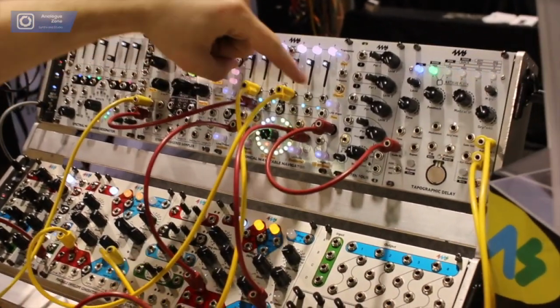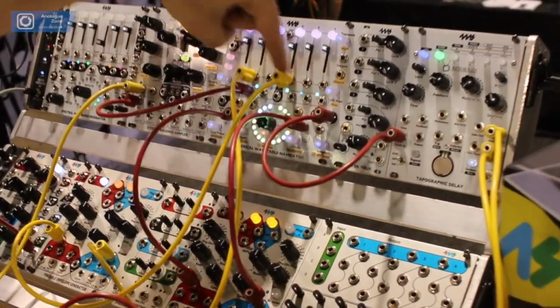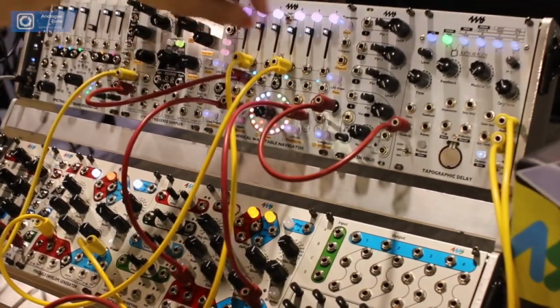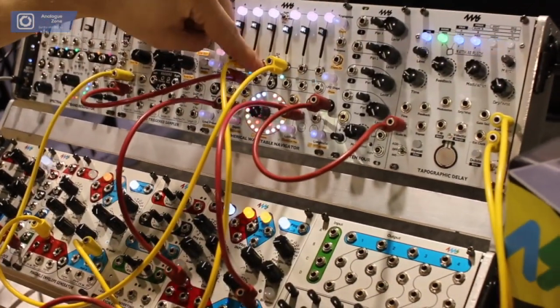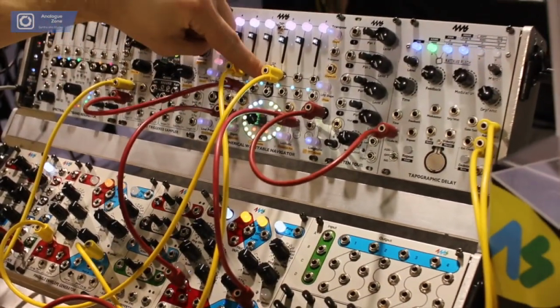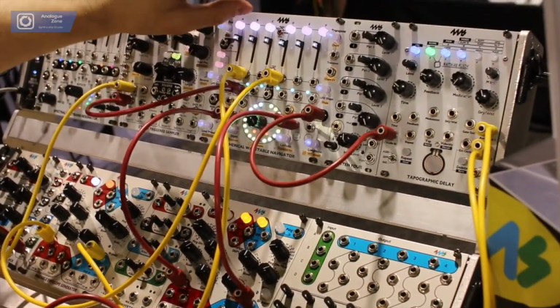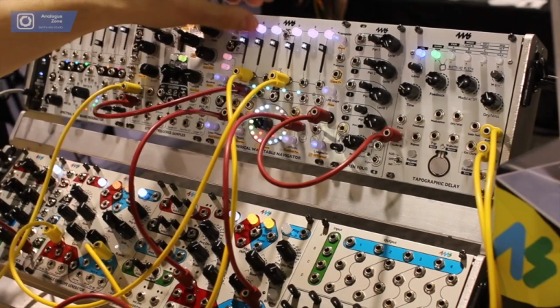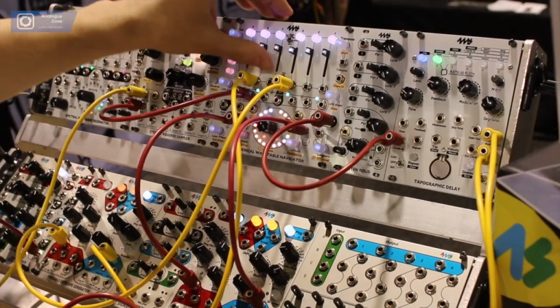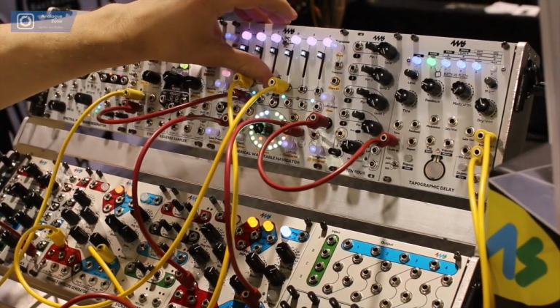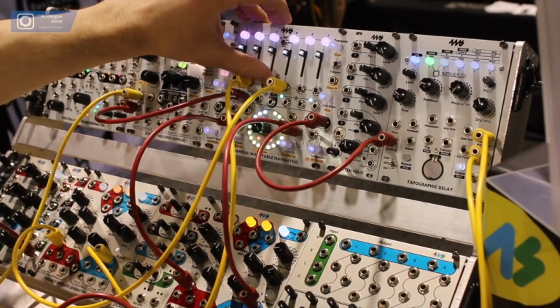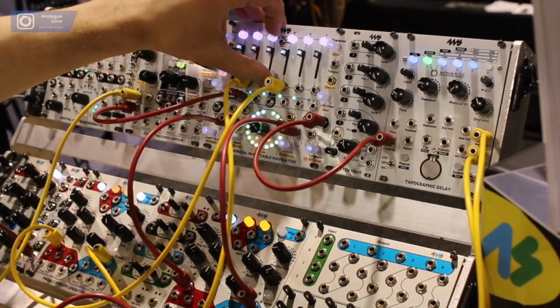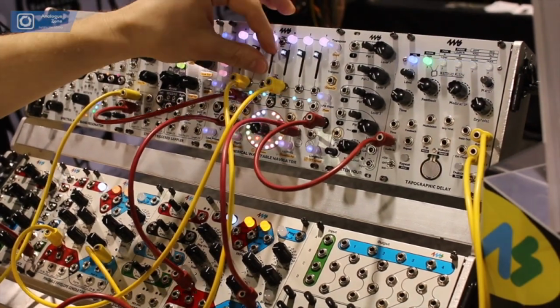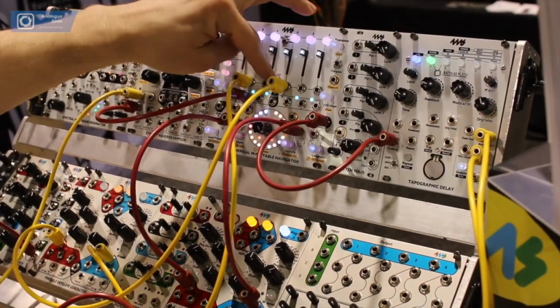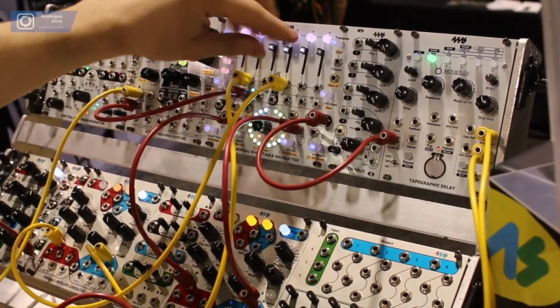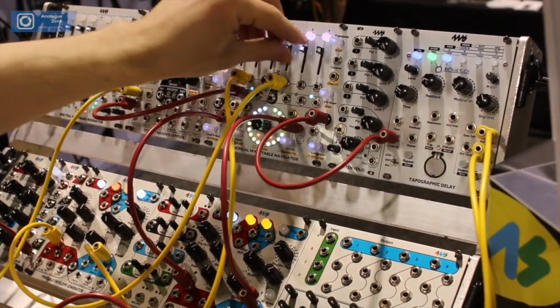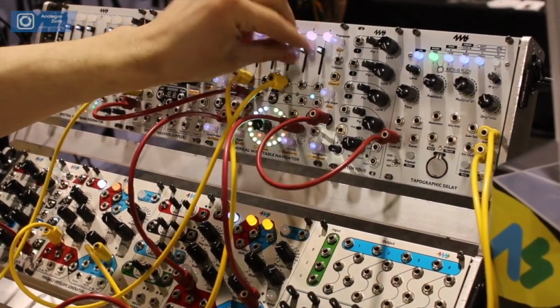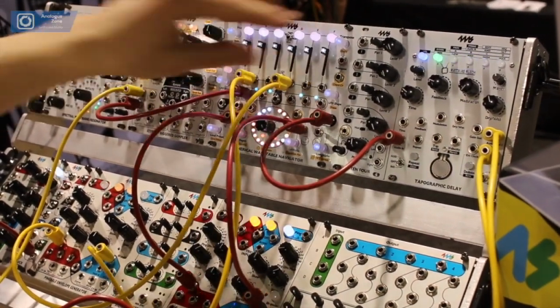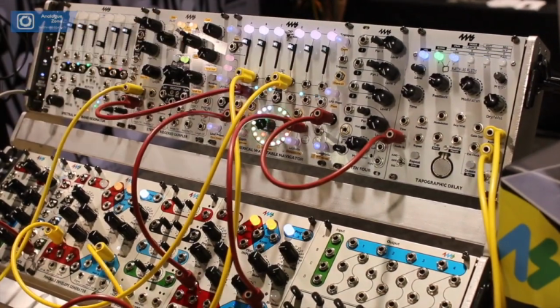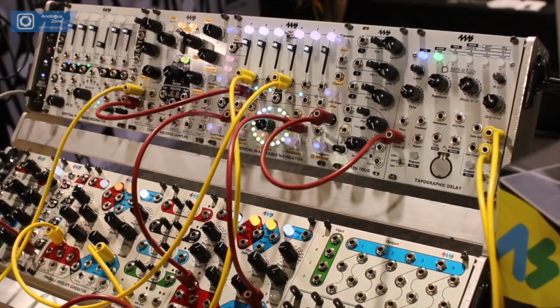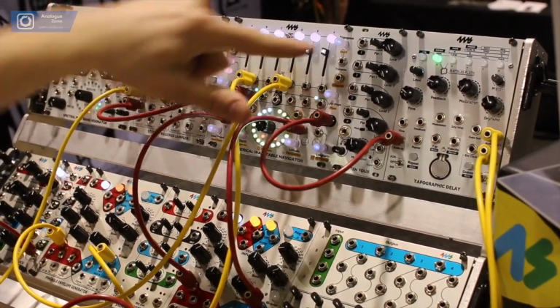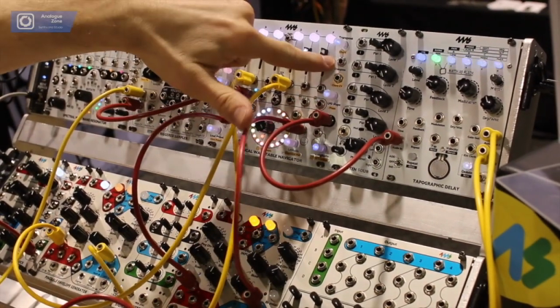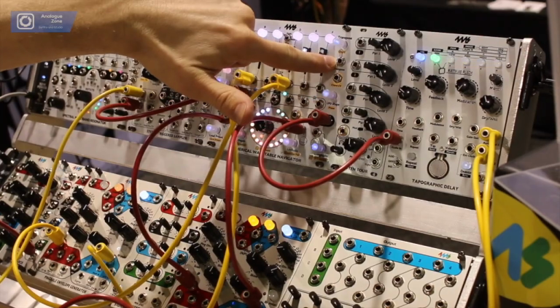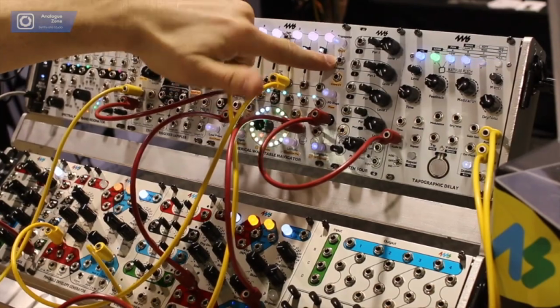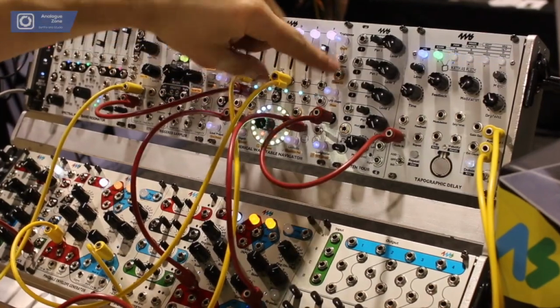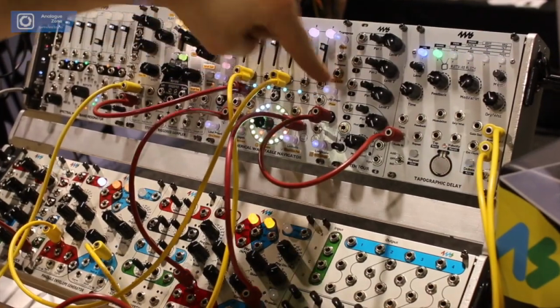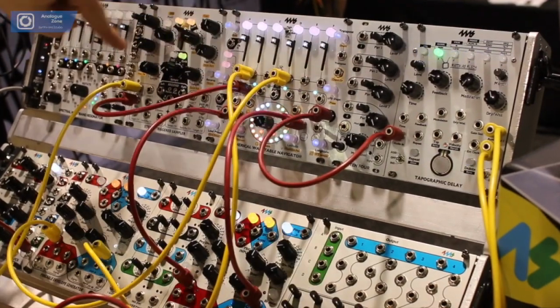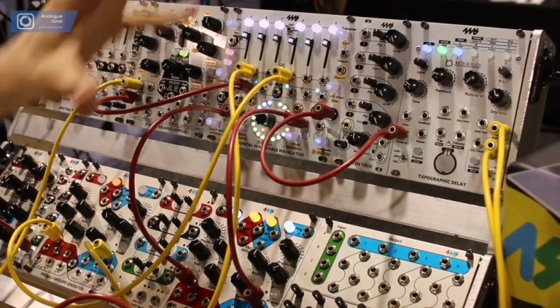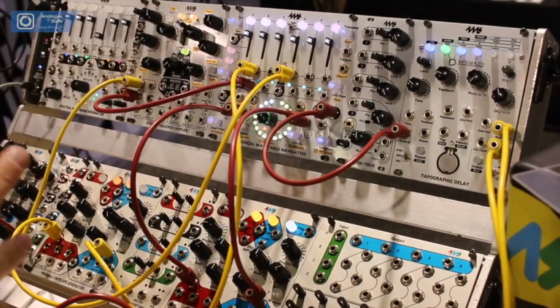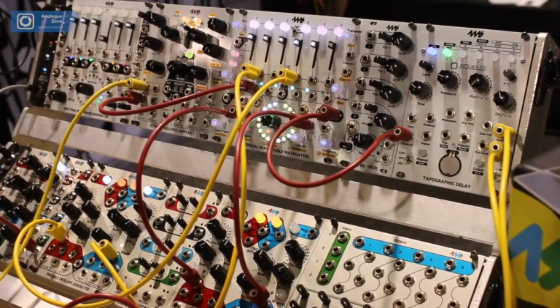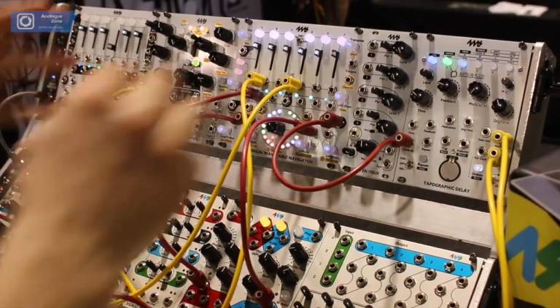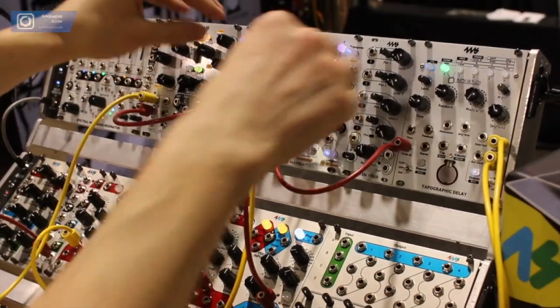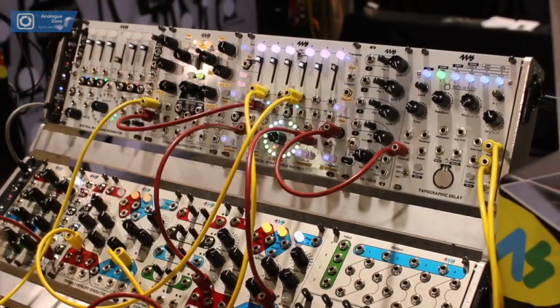These jacks function as one-volt-per-octave inputs, and also as pitch CV inputs — they pull in the levels. And then there's a global transpose via one-volt-per-octave for the whole thing, so you can loop your chords up and down.